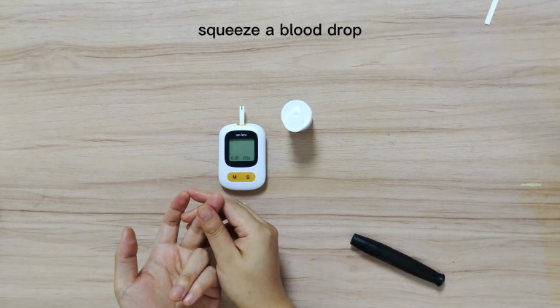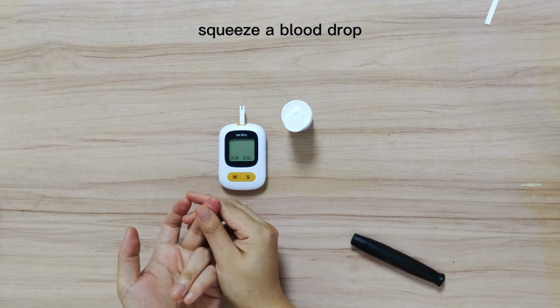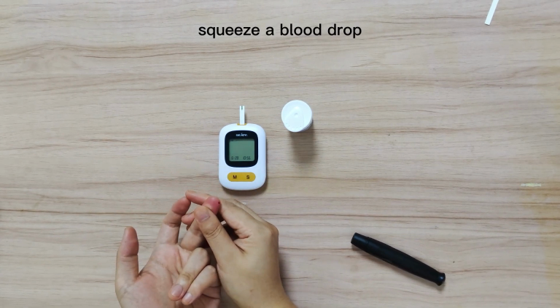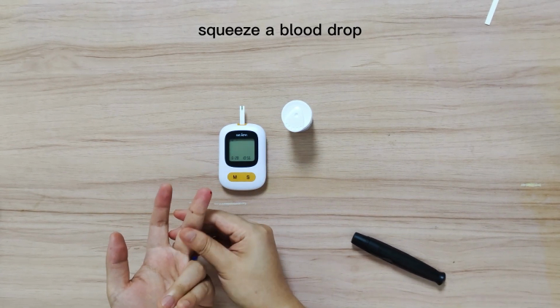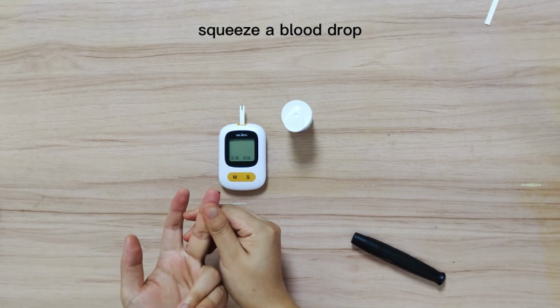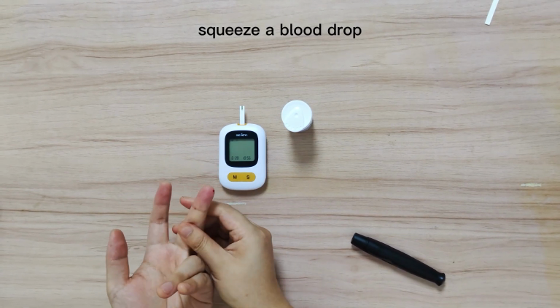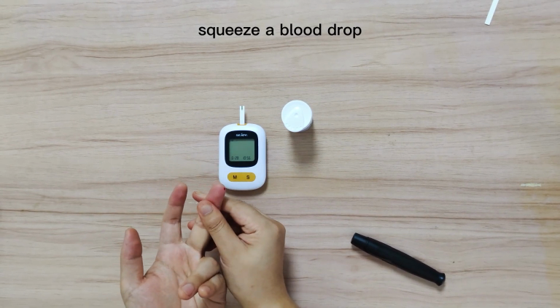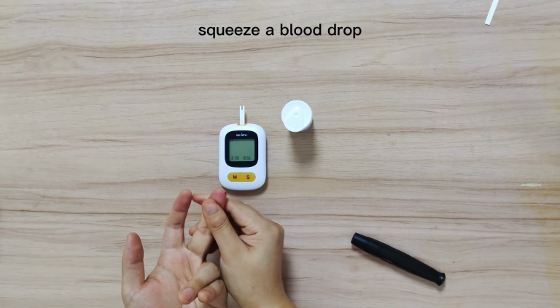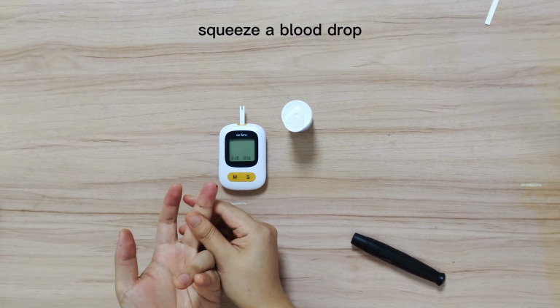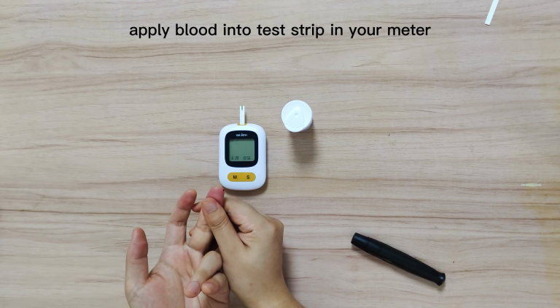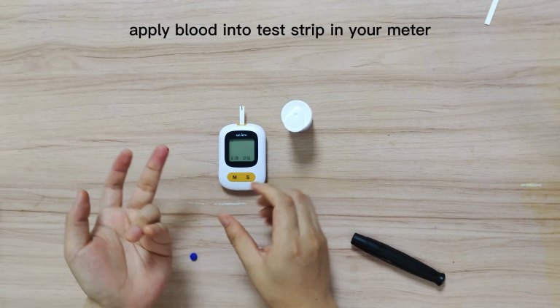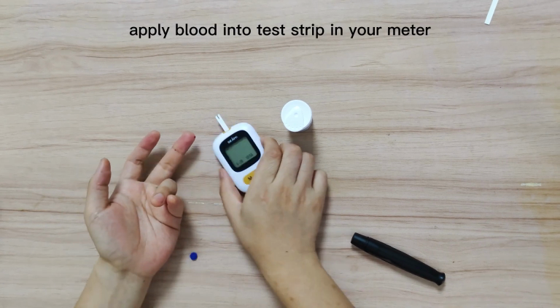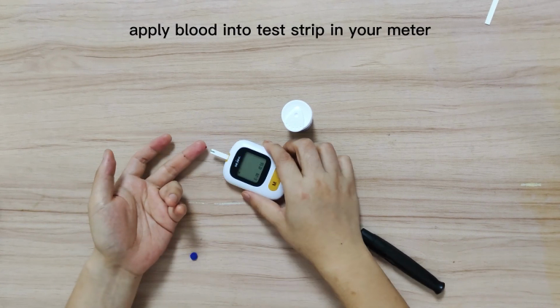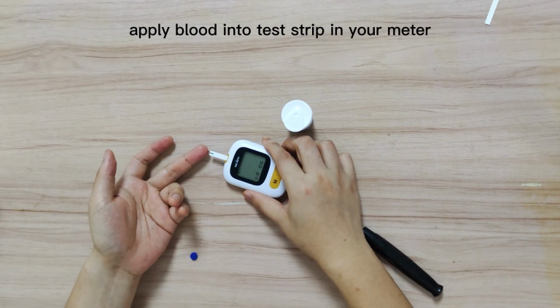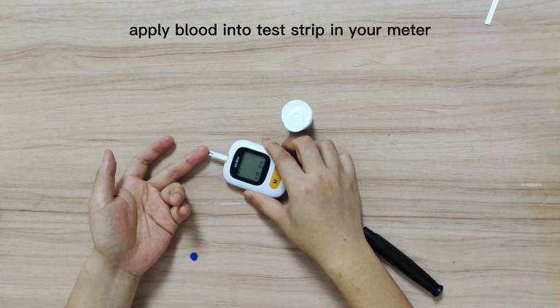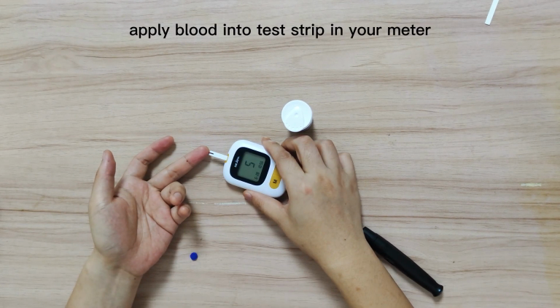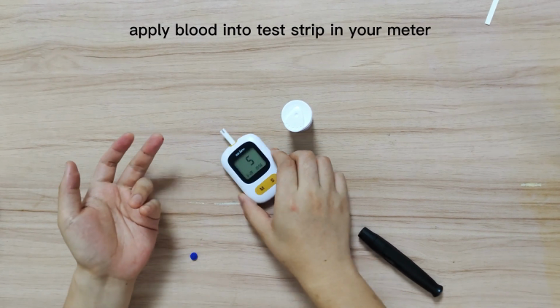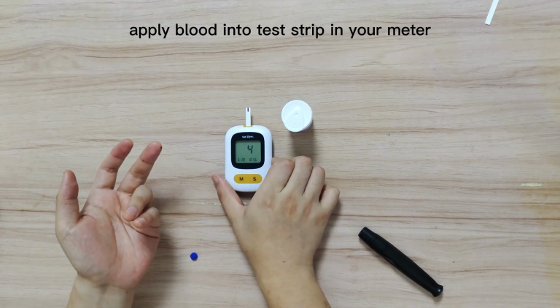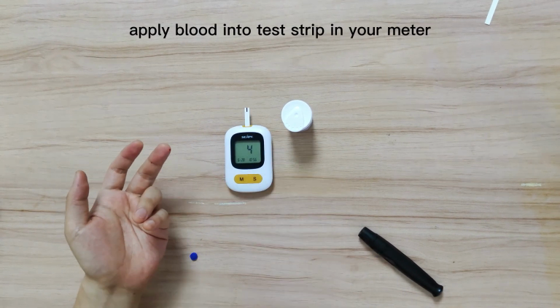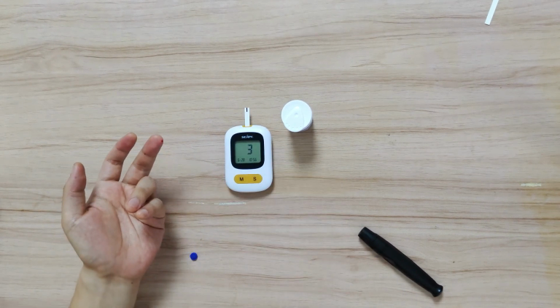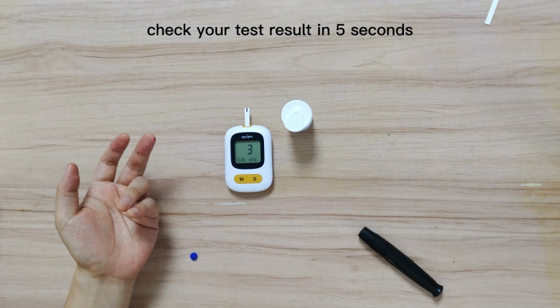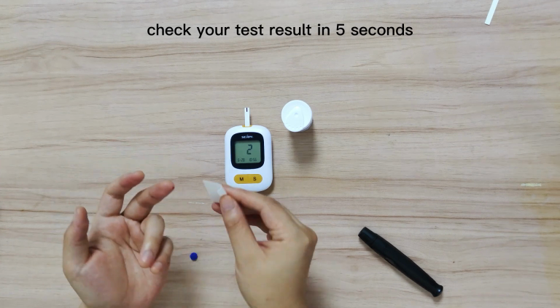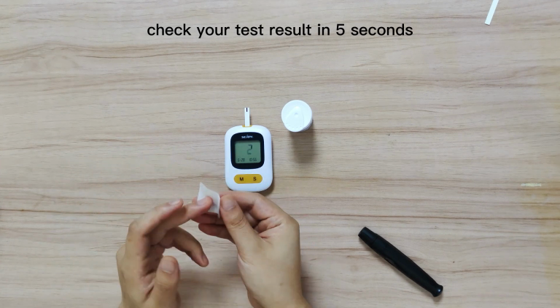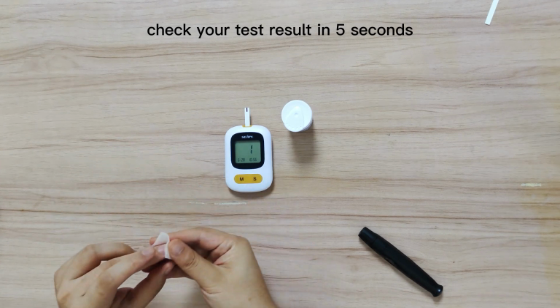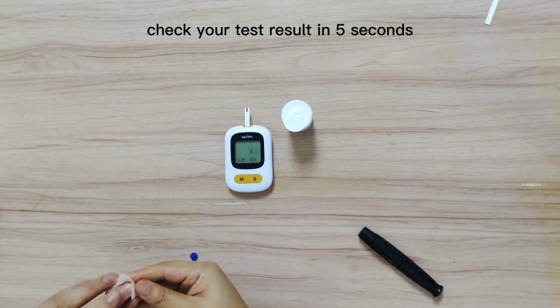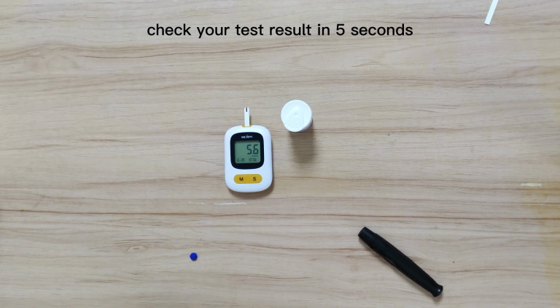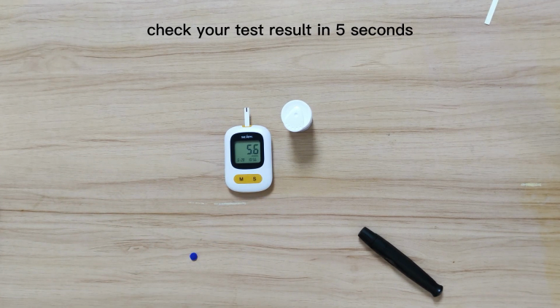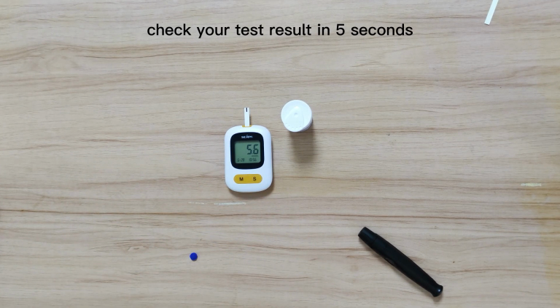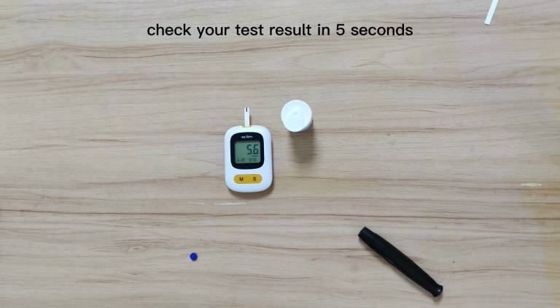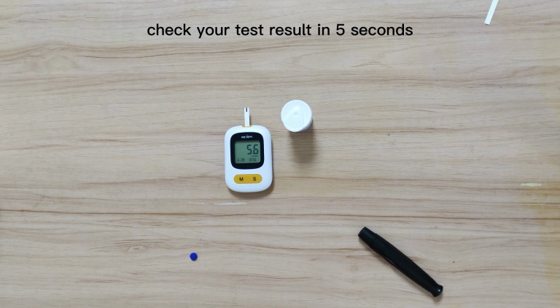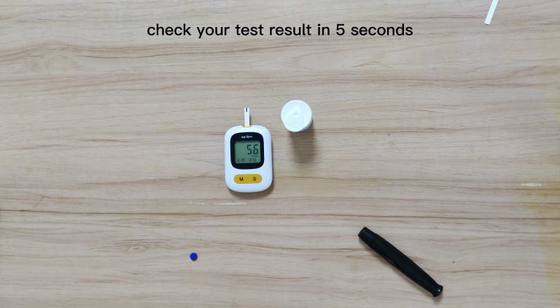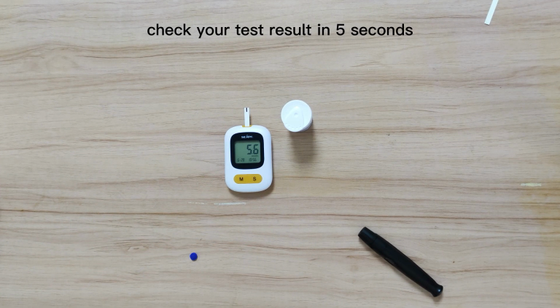Gently squeeze your finger until one small drop of blood is visible. Apply the blood drop into the channel of the test strip until the channel is fully filled. Wait for 5 seconds to check your blood glucose test result along with the date and time of the test.